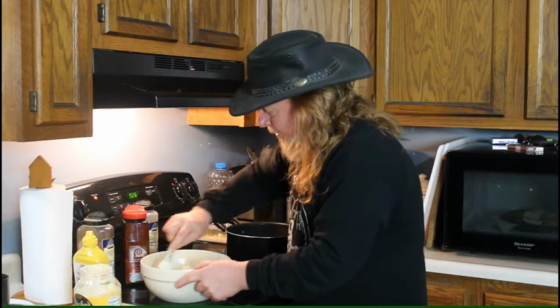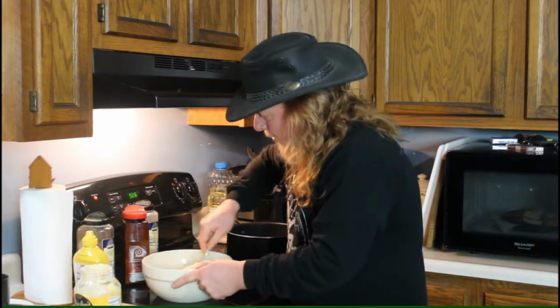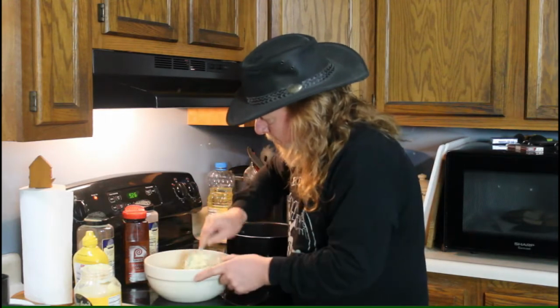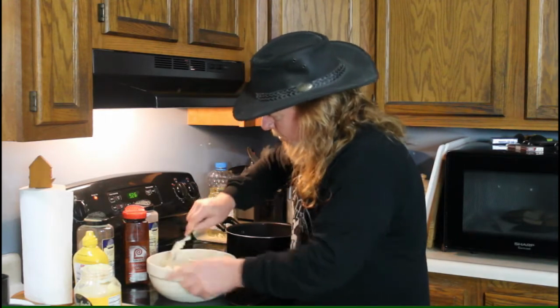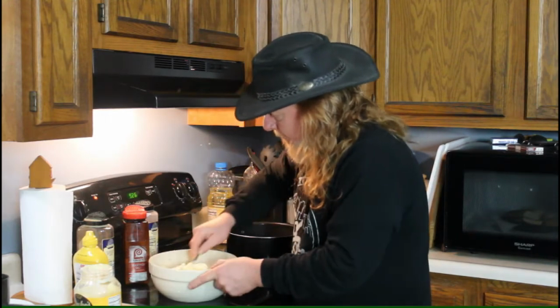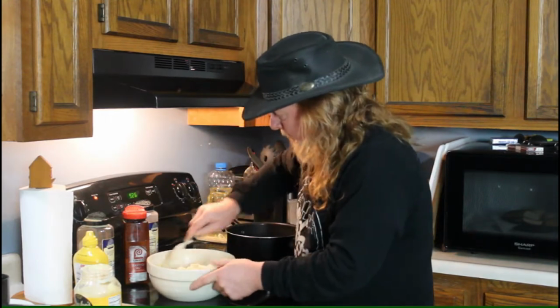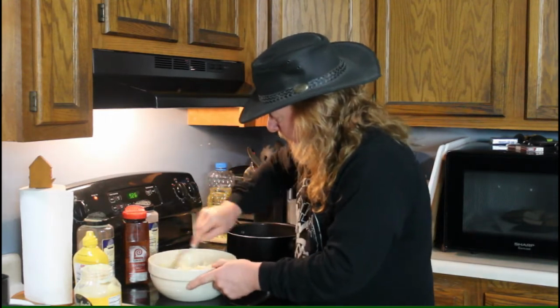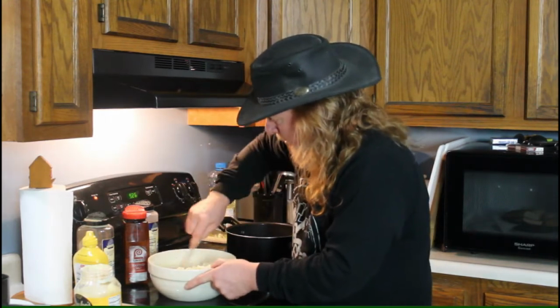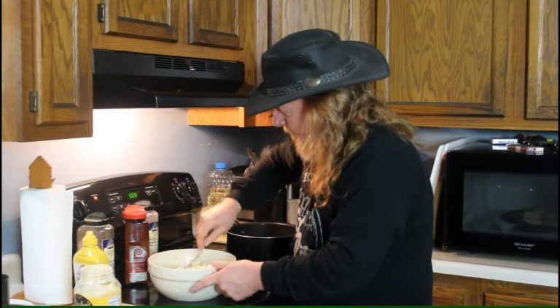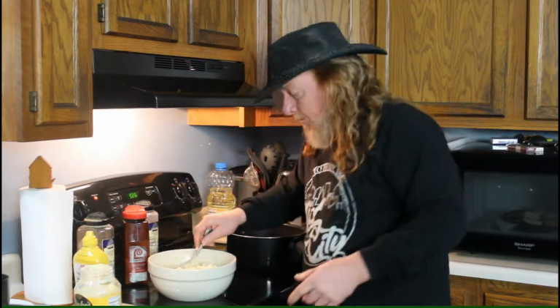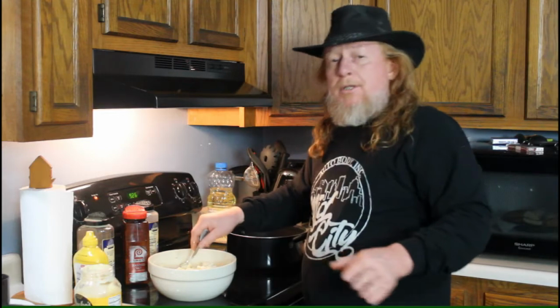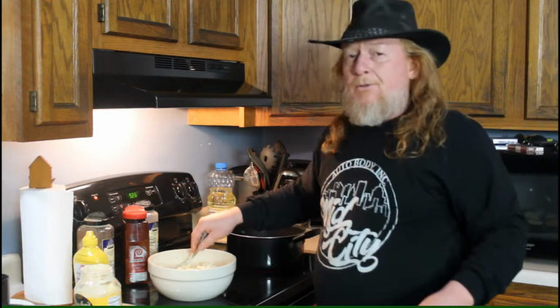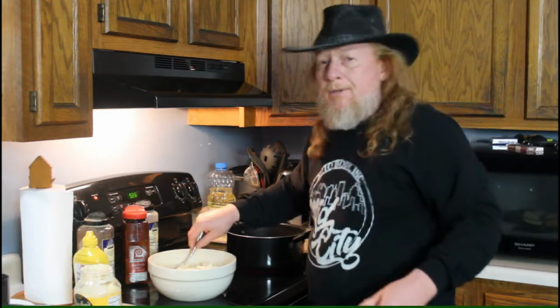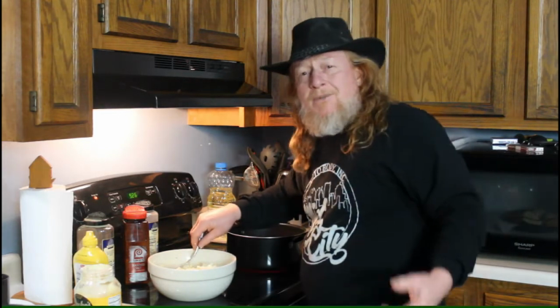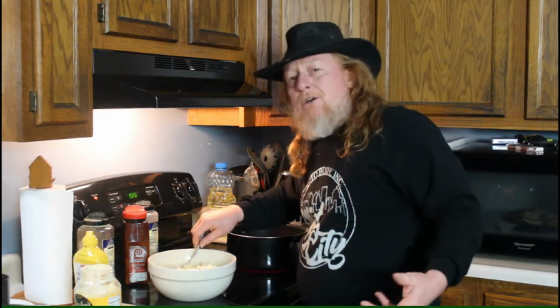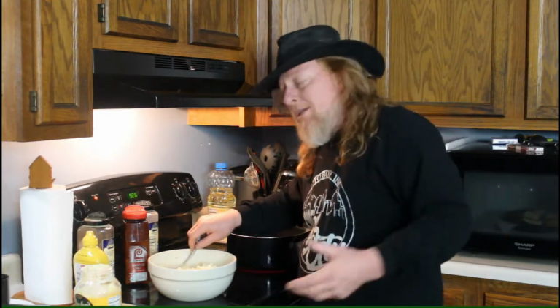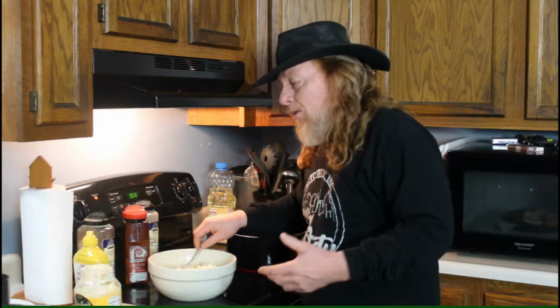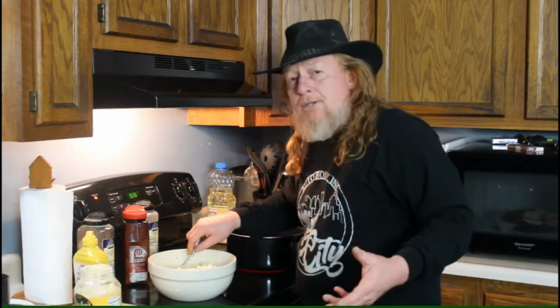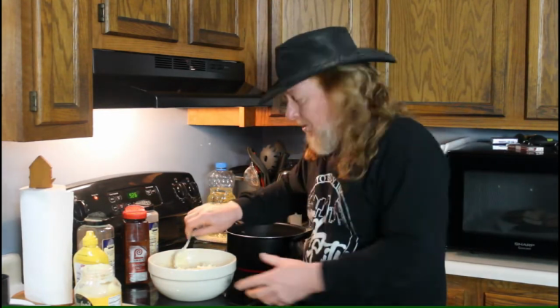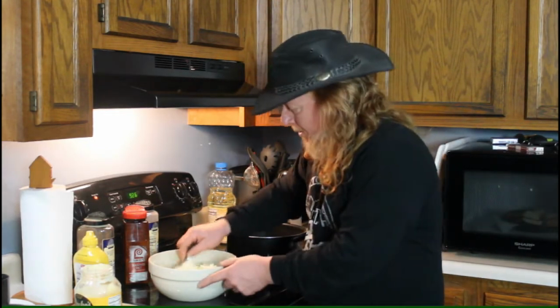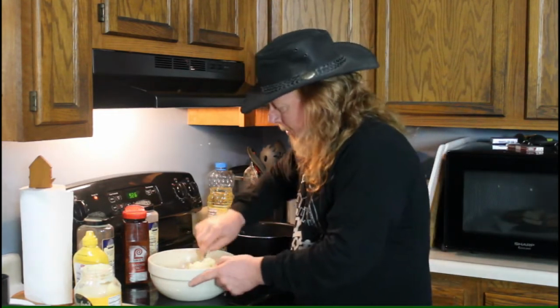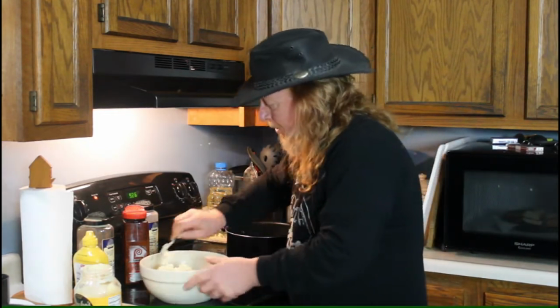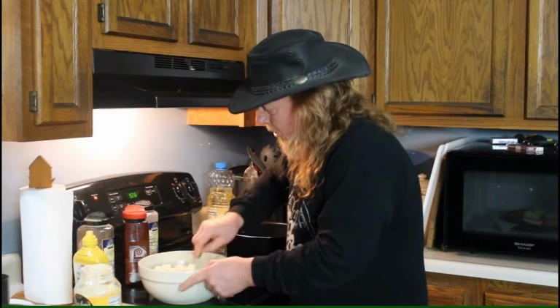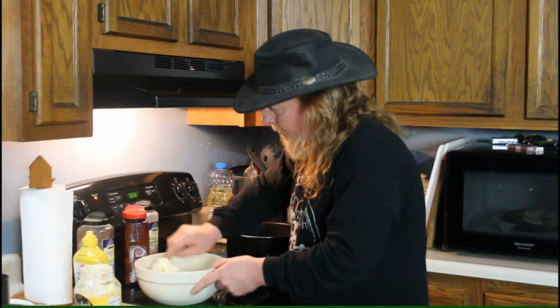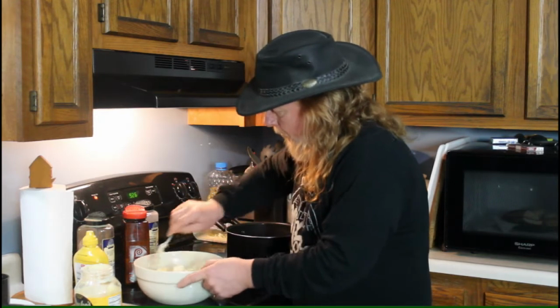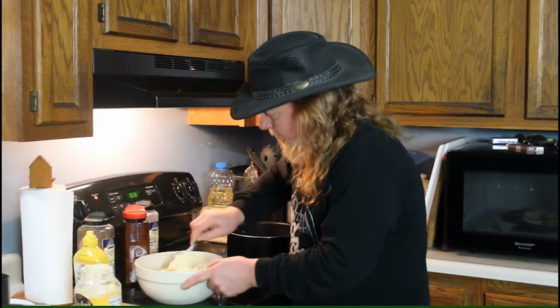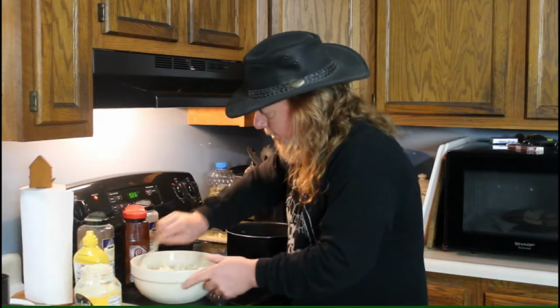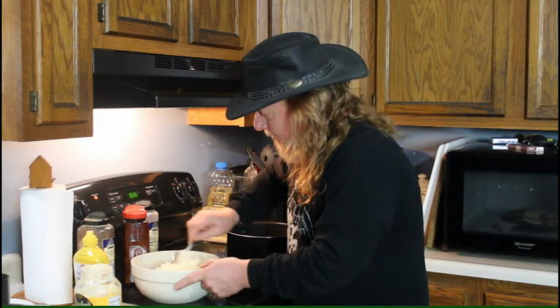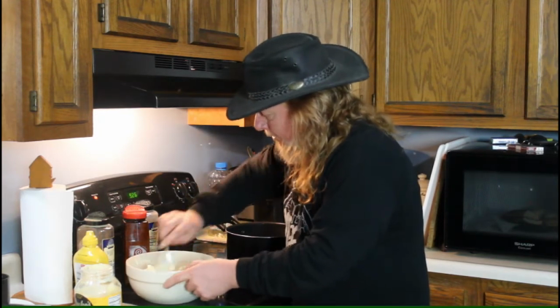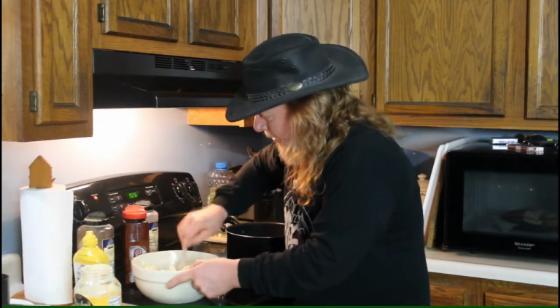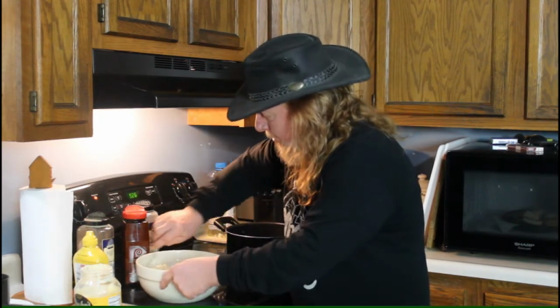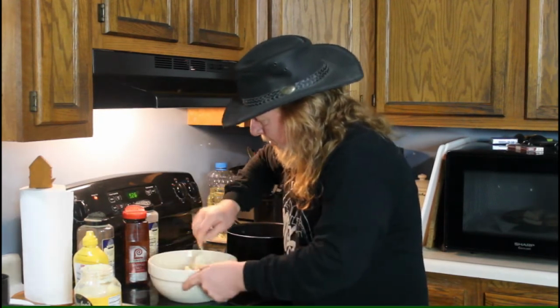If you want to use more mustard, that's fine. If you want to put dill pickles or something in, that's fine — it's all about your taste. But this makes a really great potato salad and it's really simple to do.